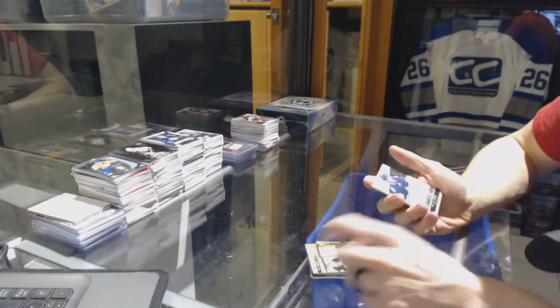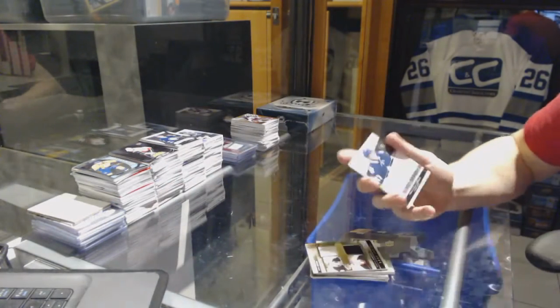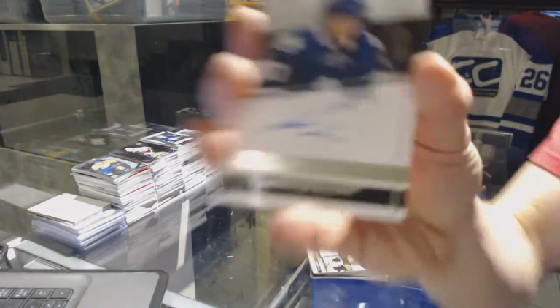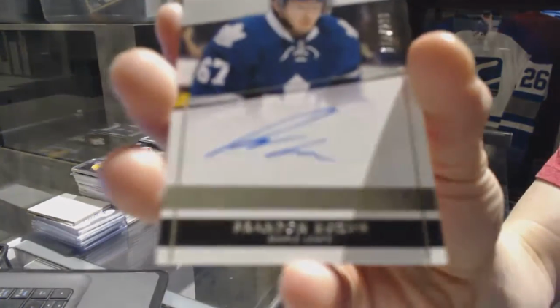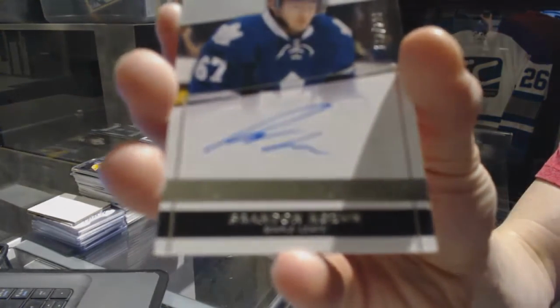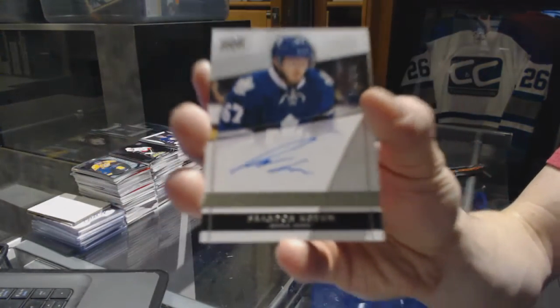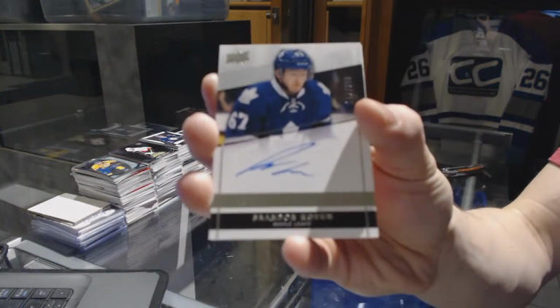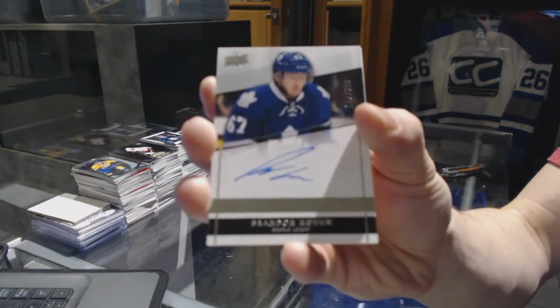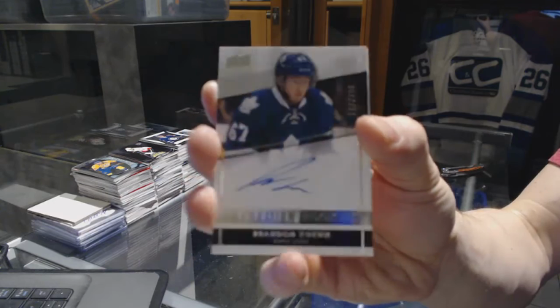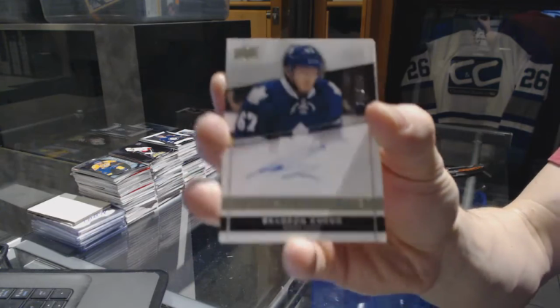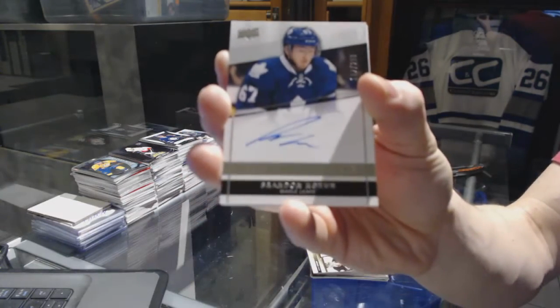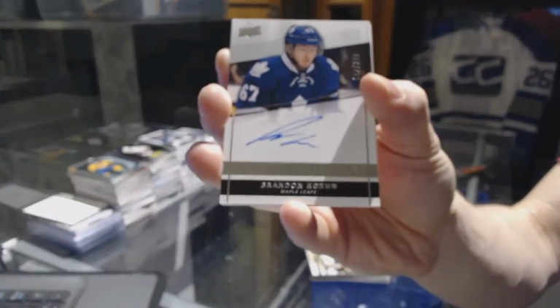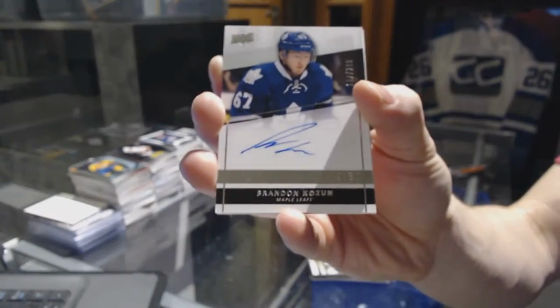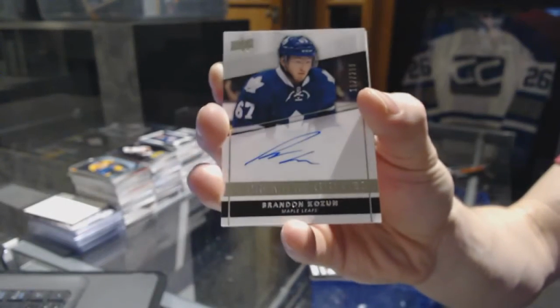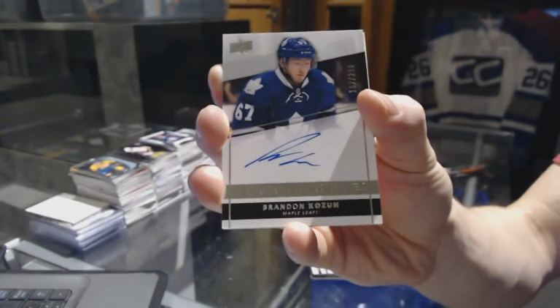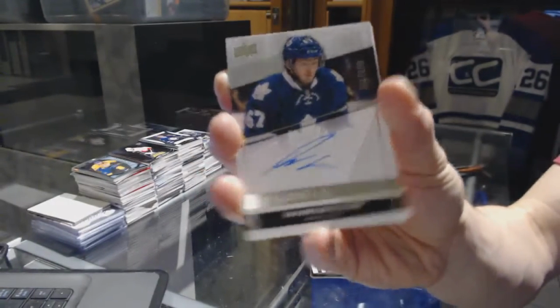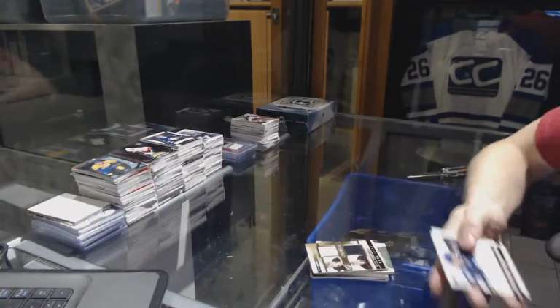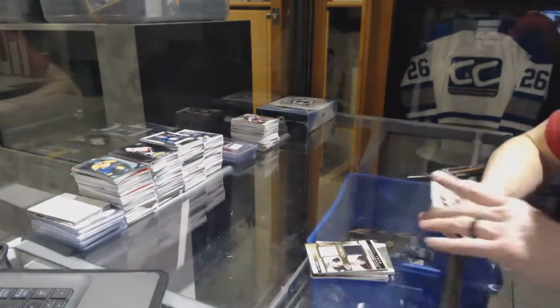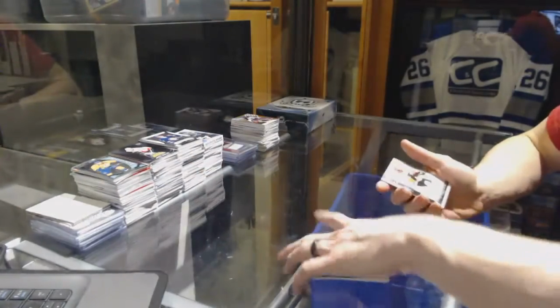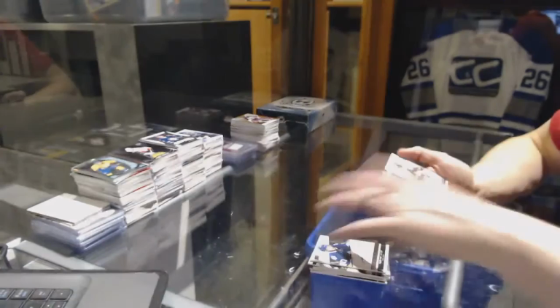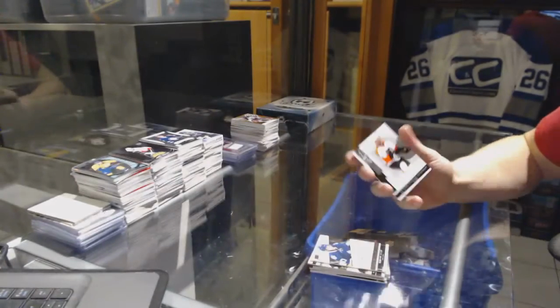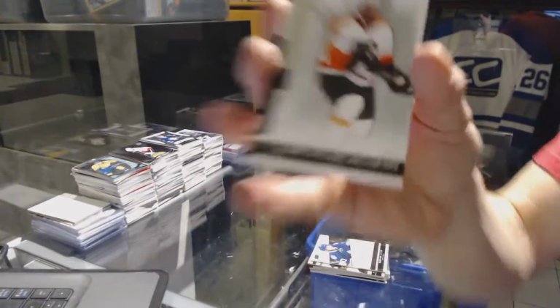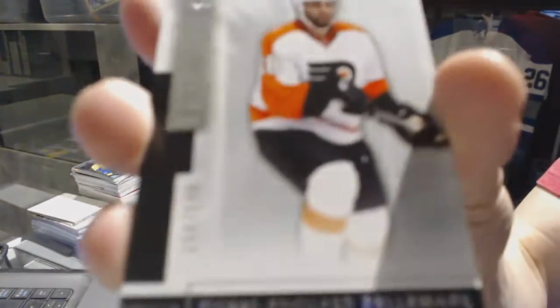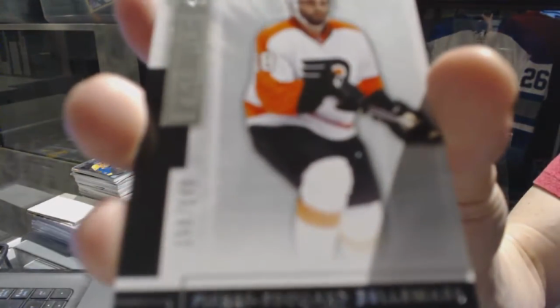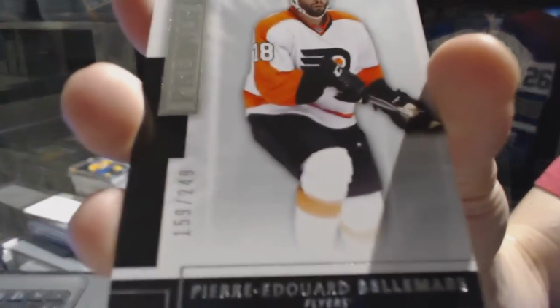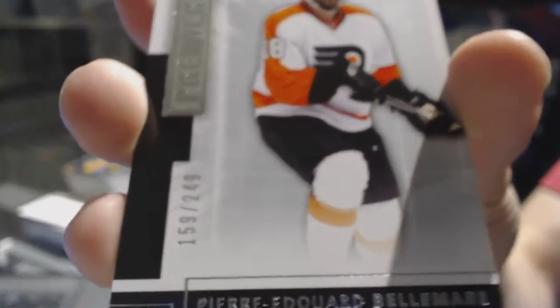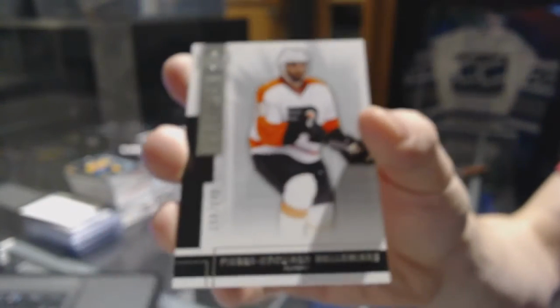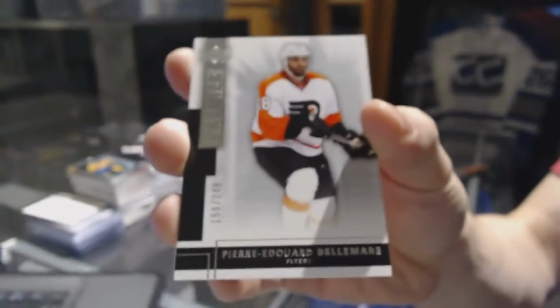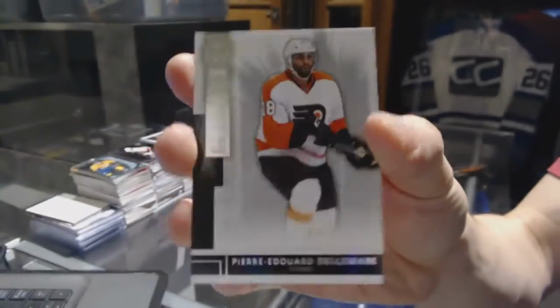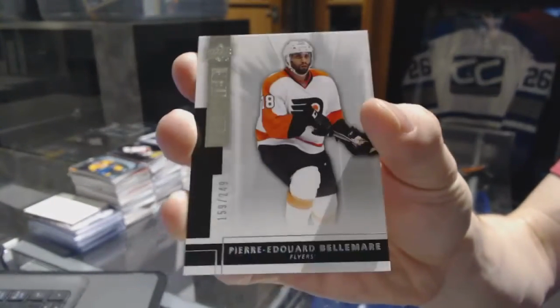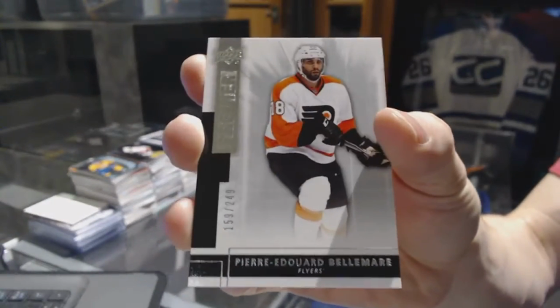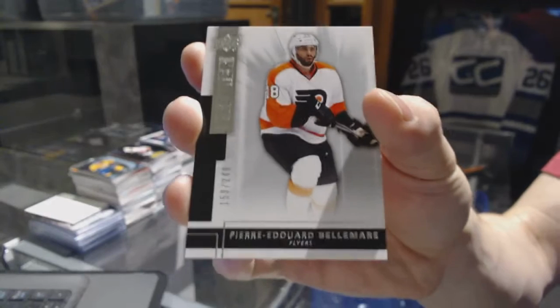We've got a rookie autograph numbered to 299 for the Tampa Bay Lightning, Brandon Cozen. And a base rookie numbered to 249 for the Philadelphia Flyers, Pierre-Edouard Bellemare.